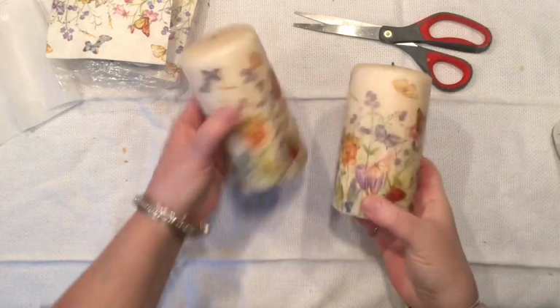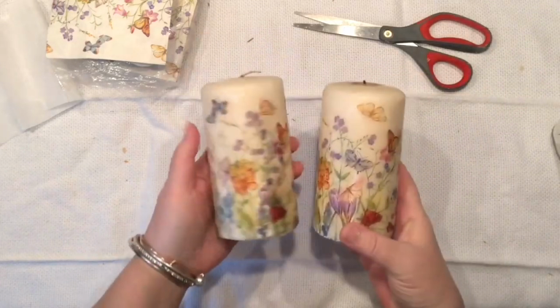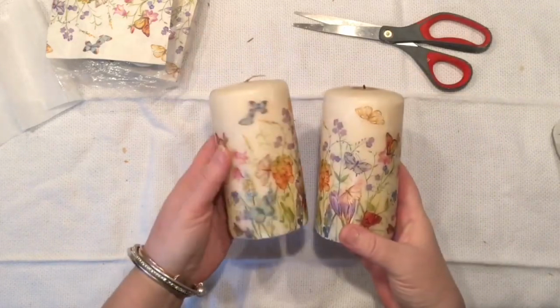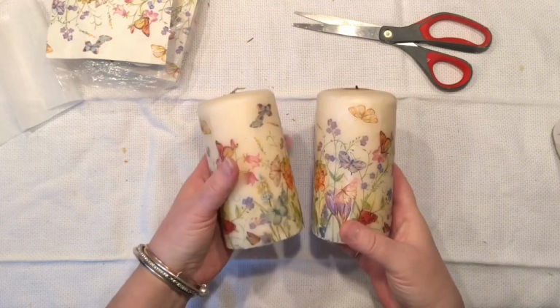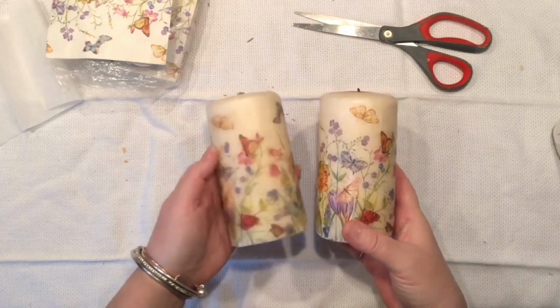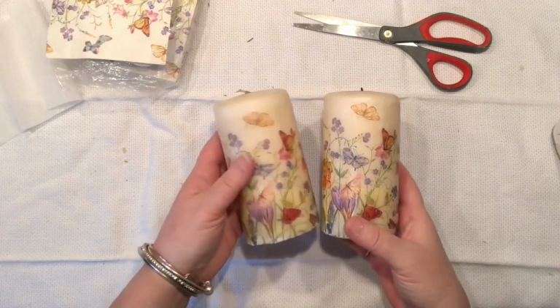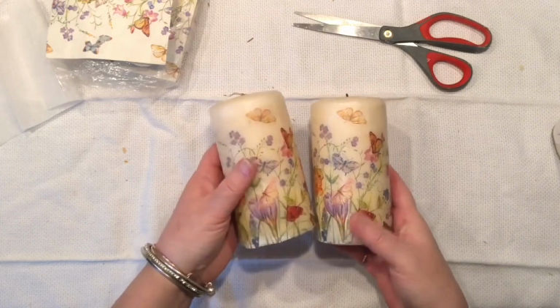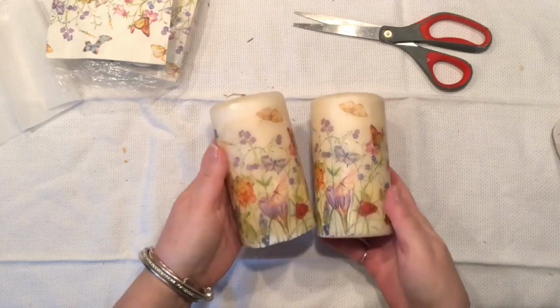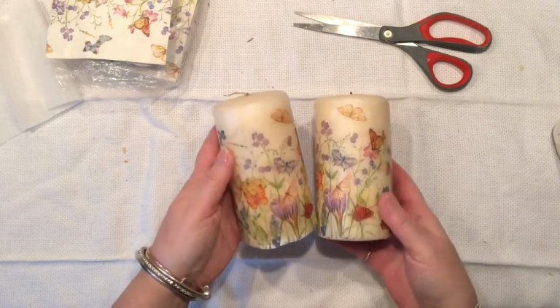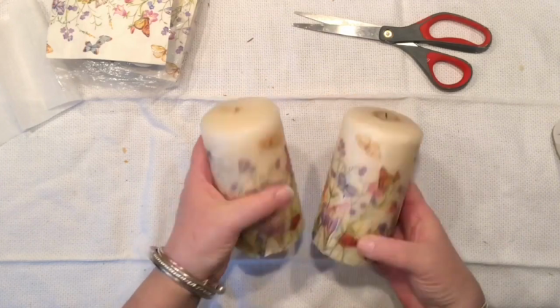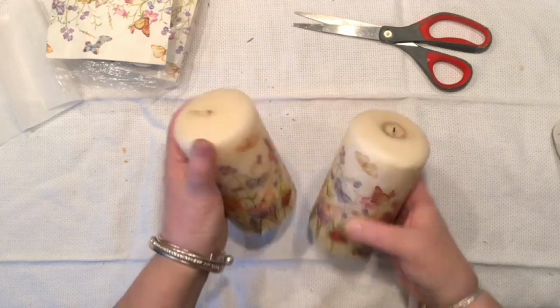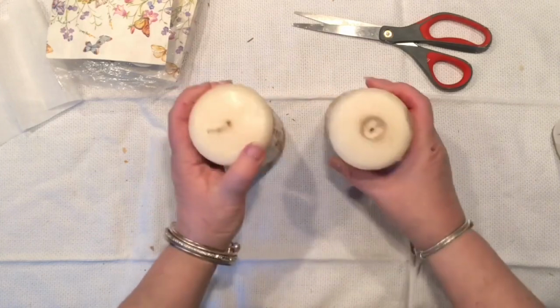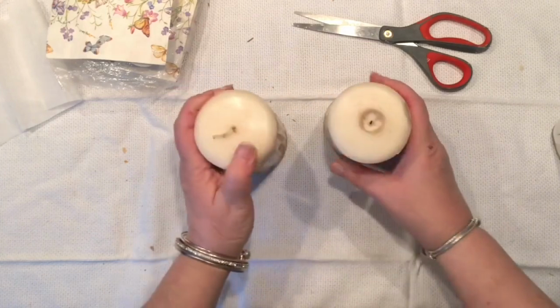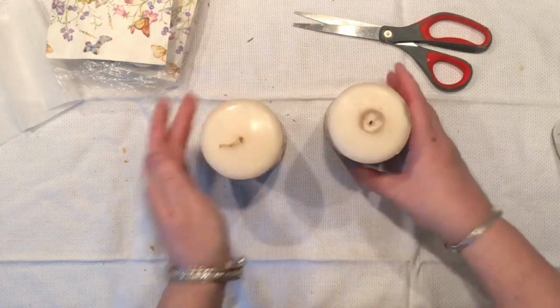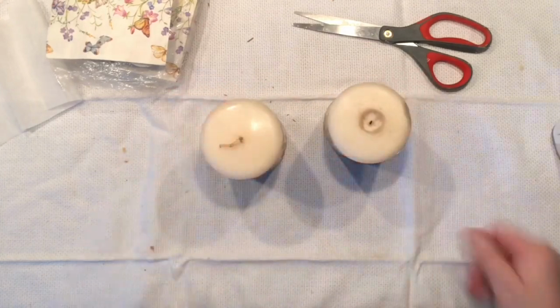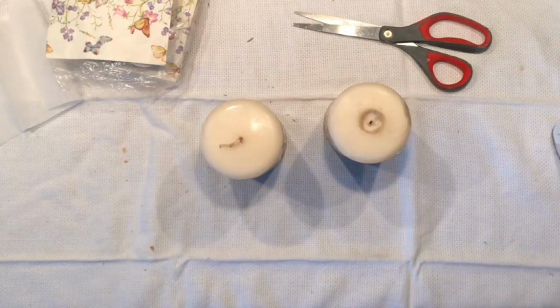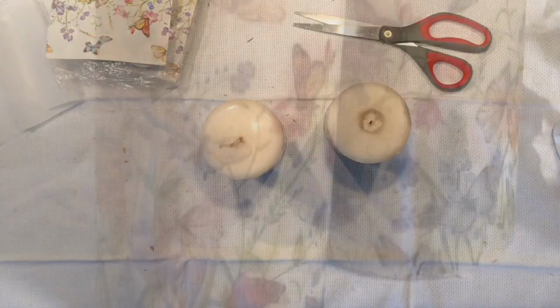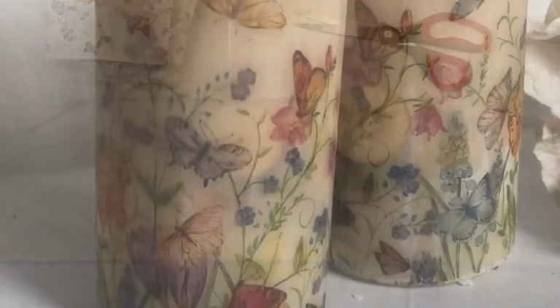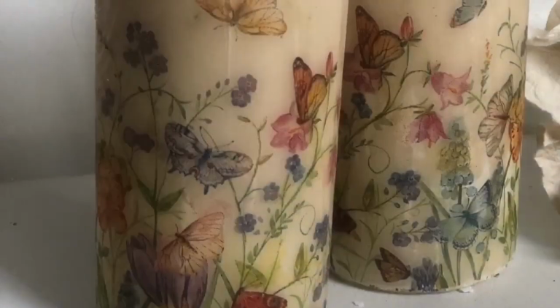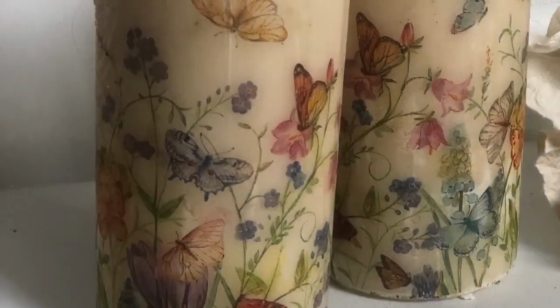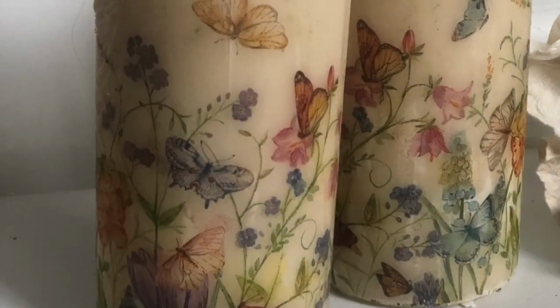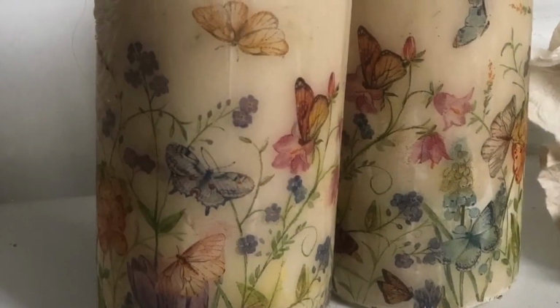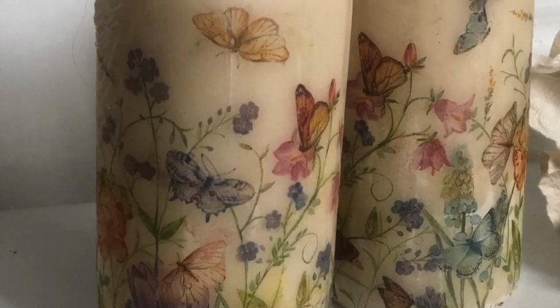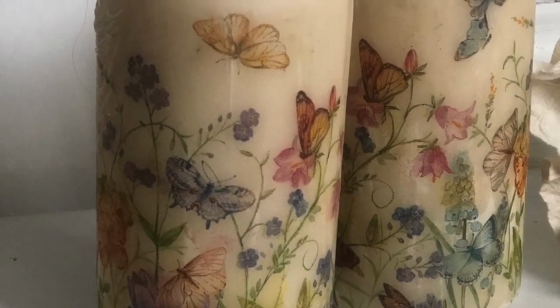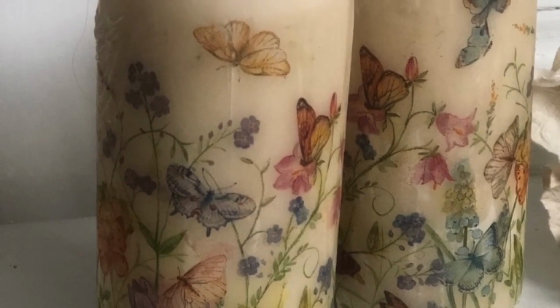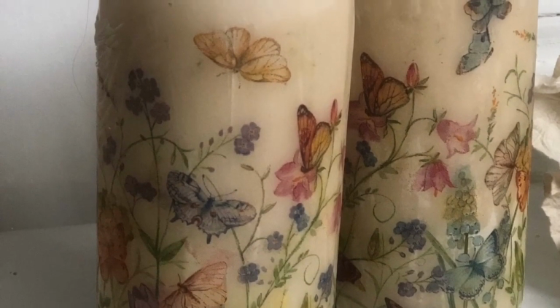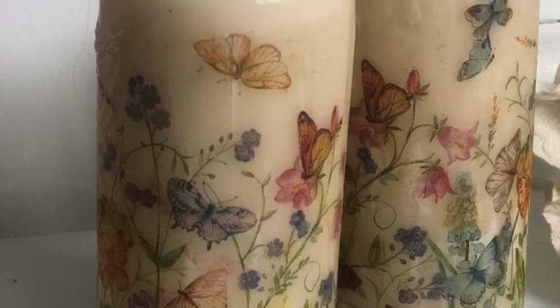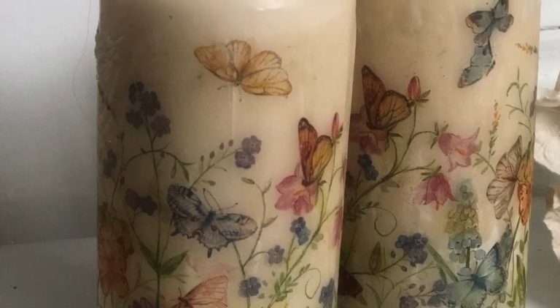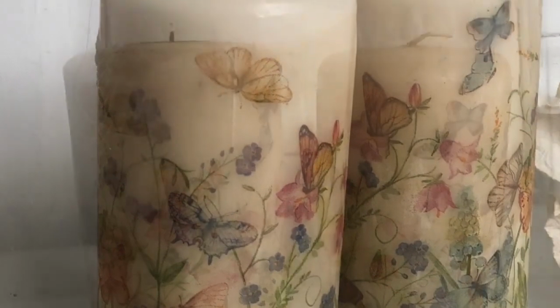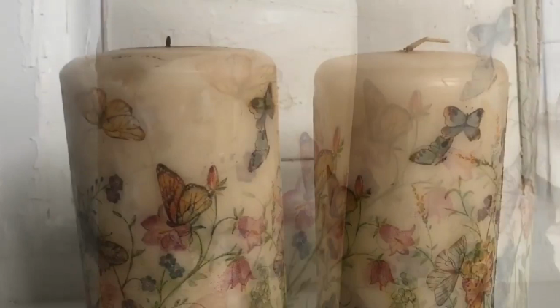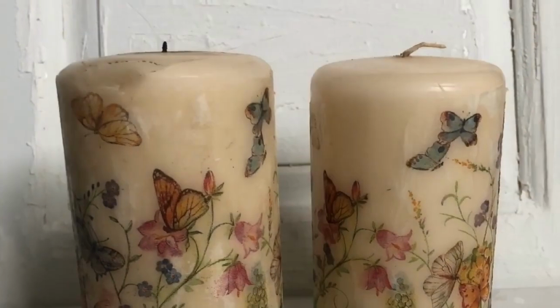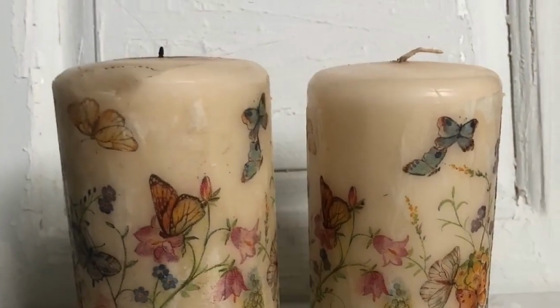And I am done — two candles are done! I am so happy, yay! I can finally start to style them. But before I do that, please look at some pictures of how they came out.